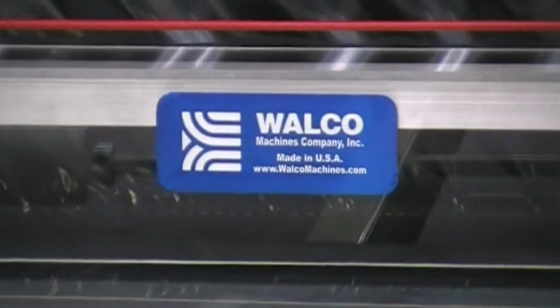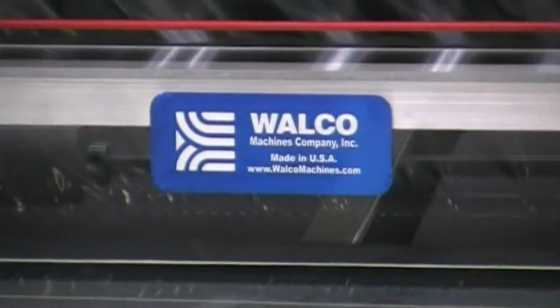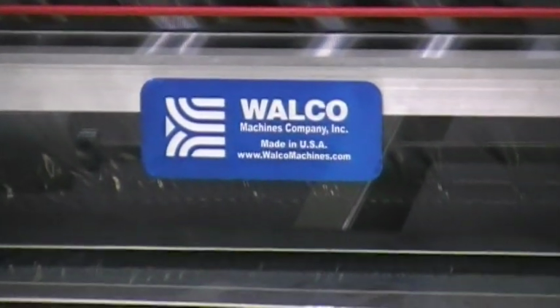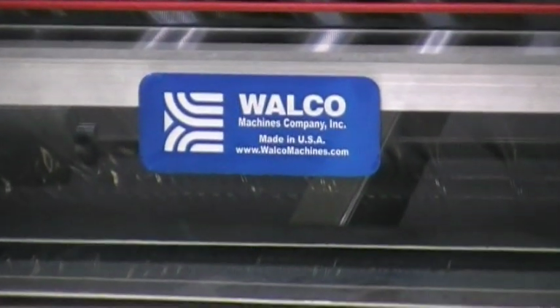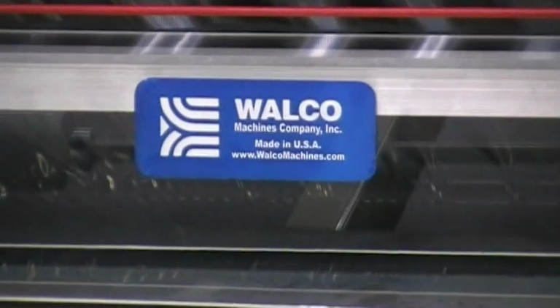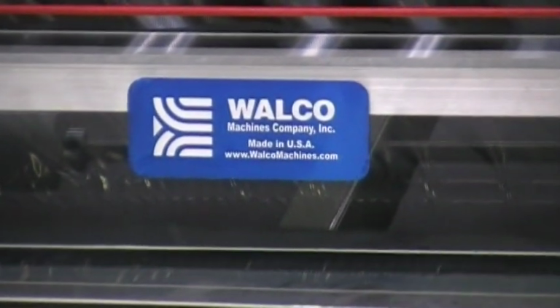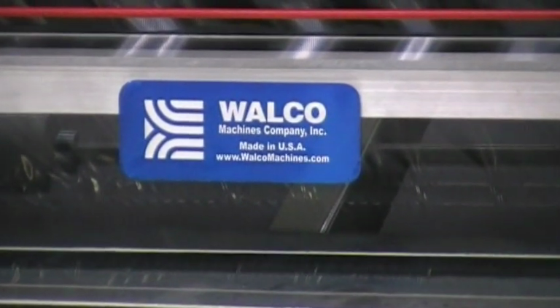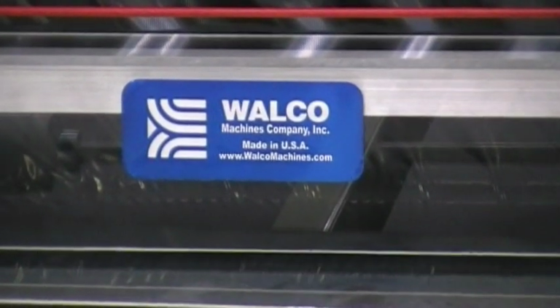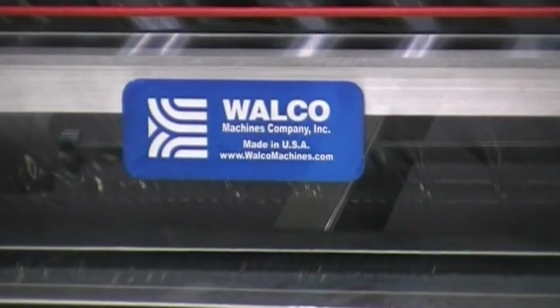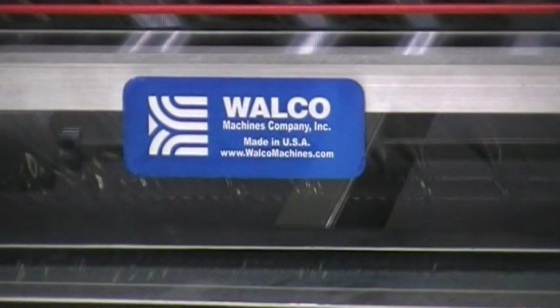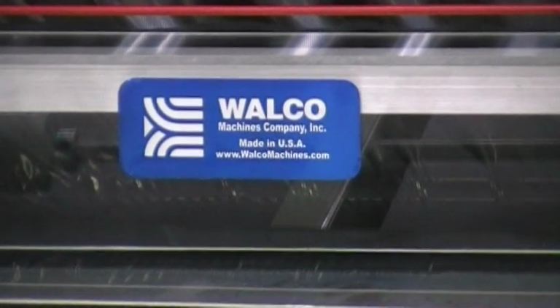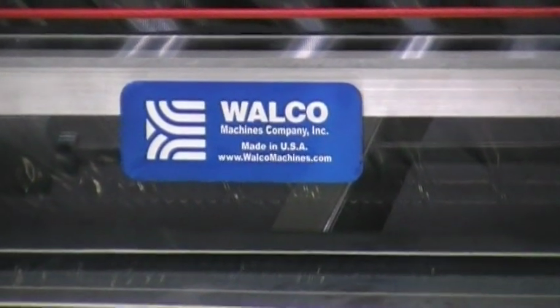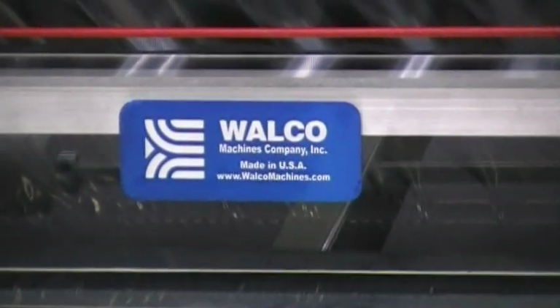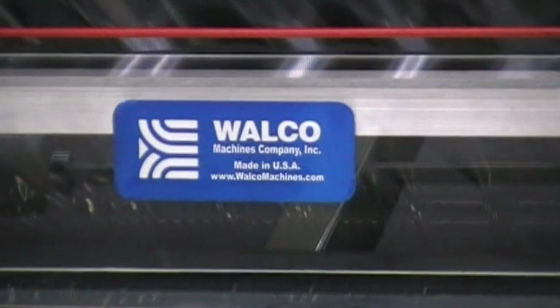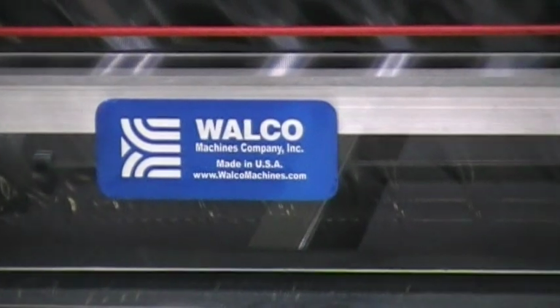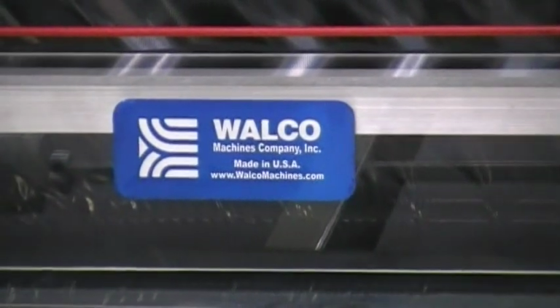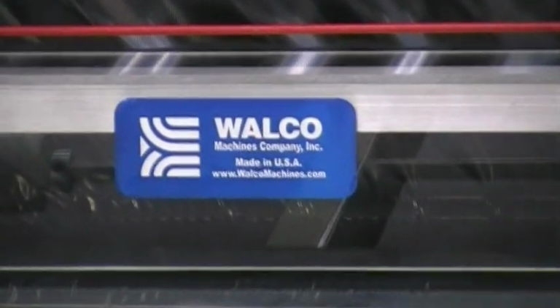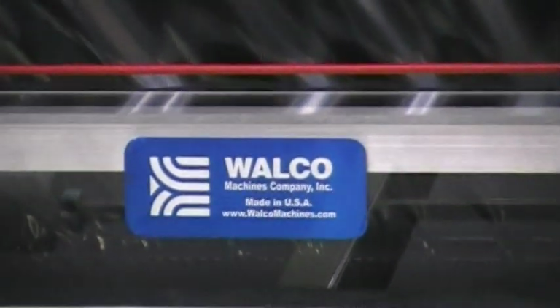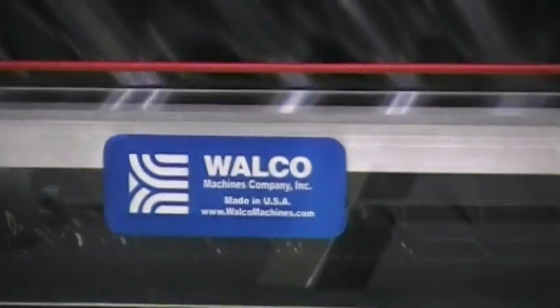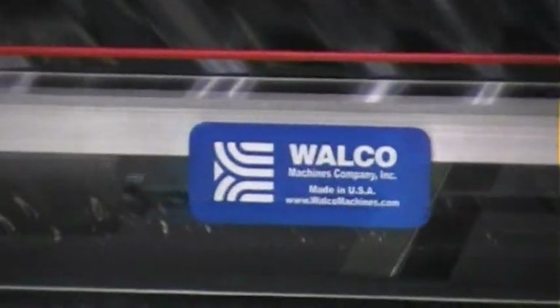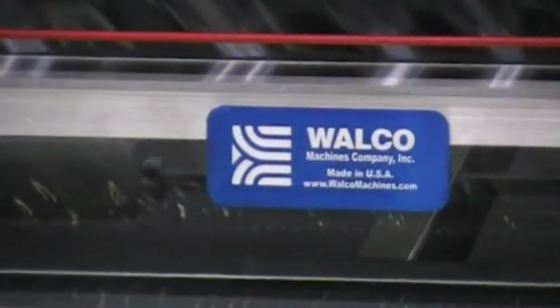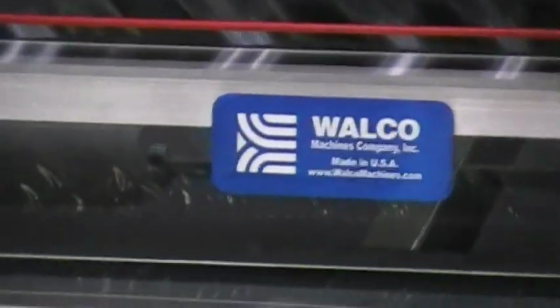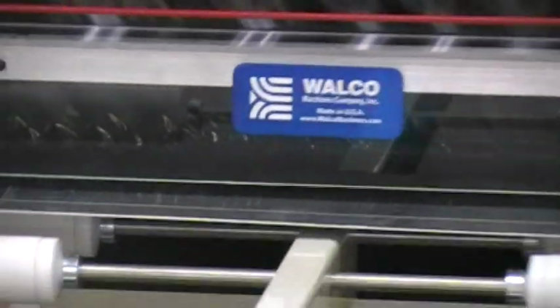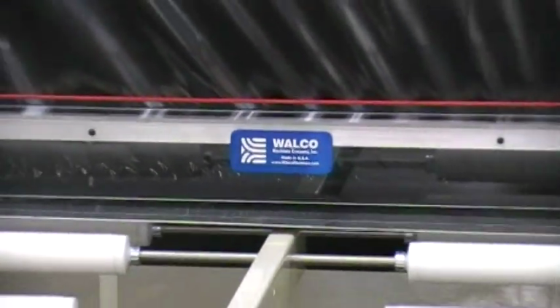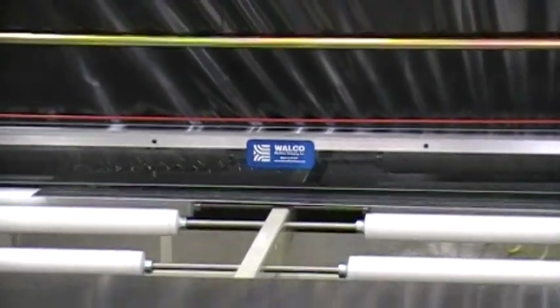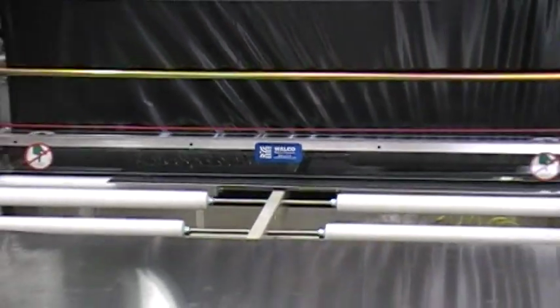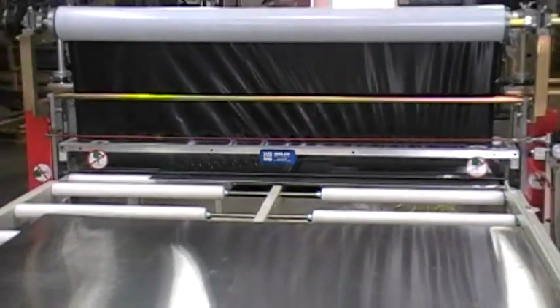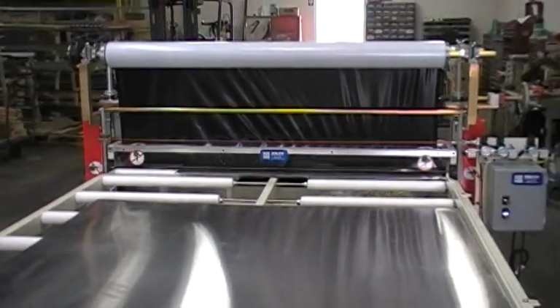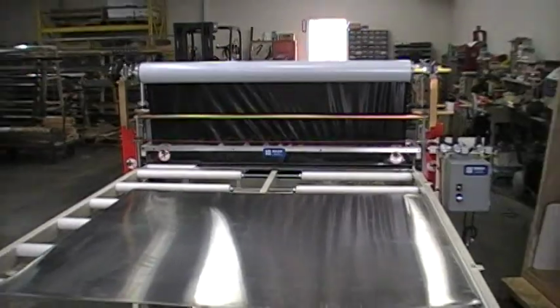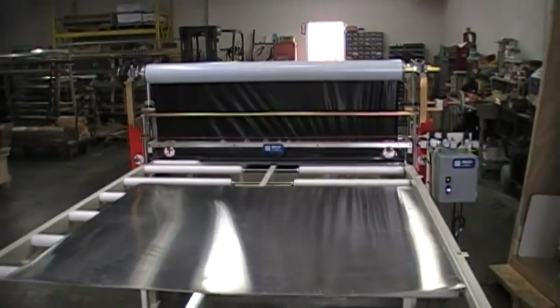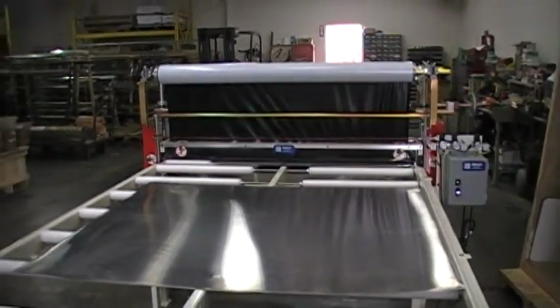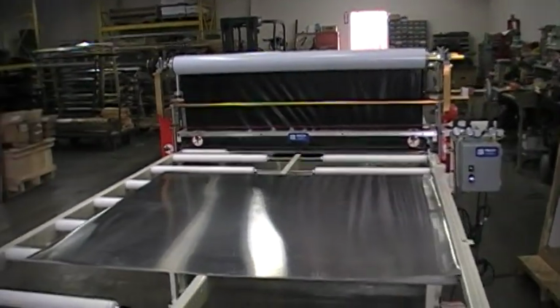Good afternoon from Walco Machines Company located in Rancho Cucamonga, California. This is a video of our newest 82C1M with three unwinds.